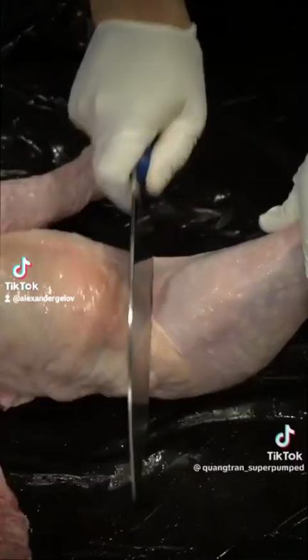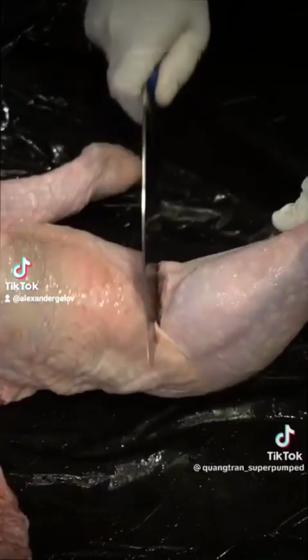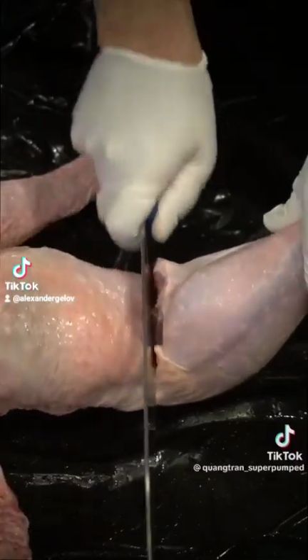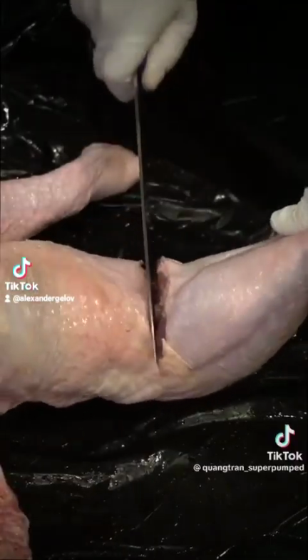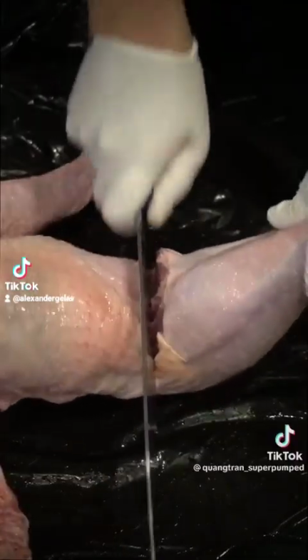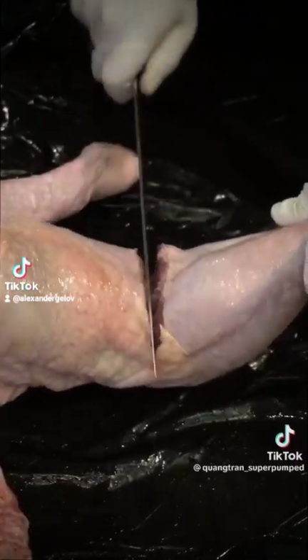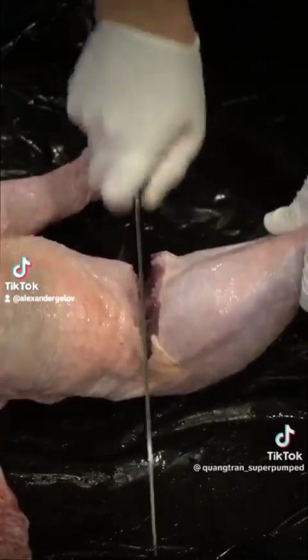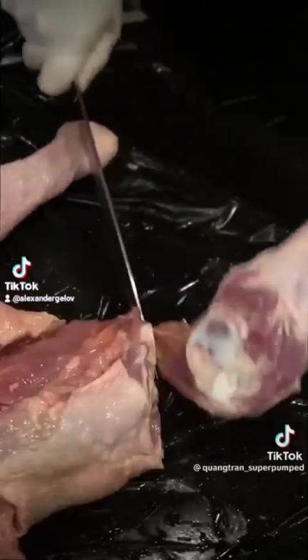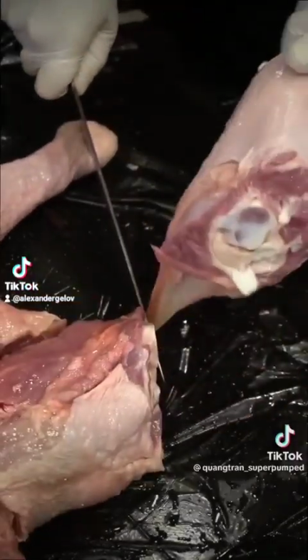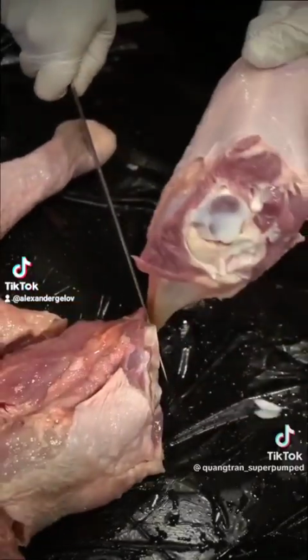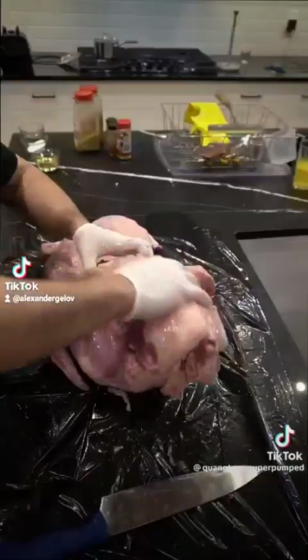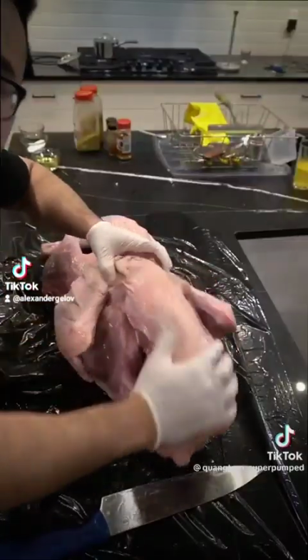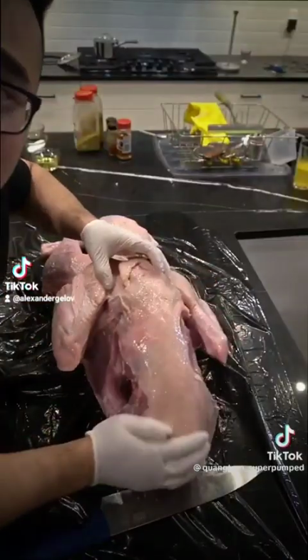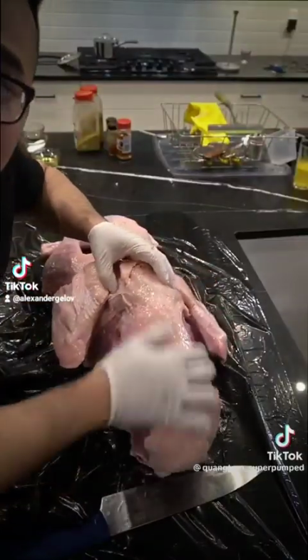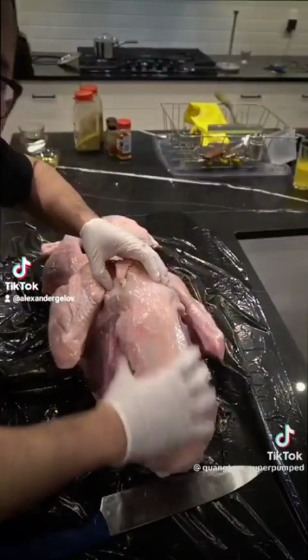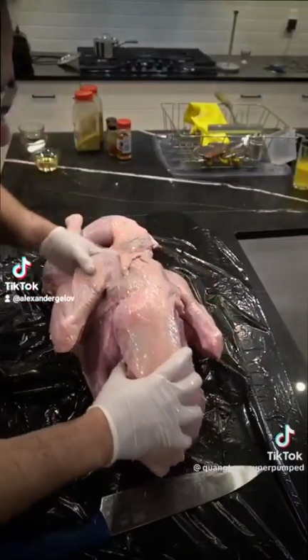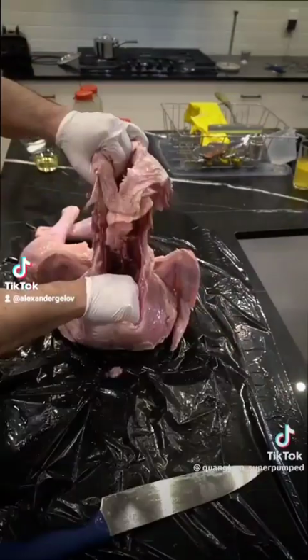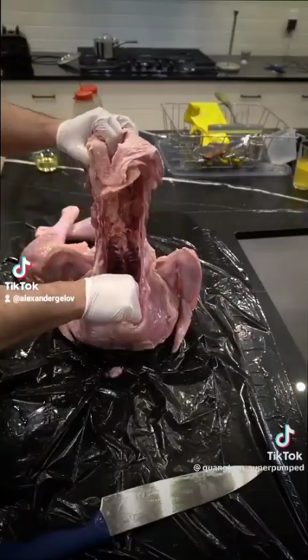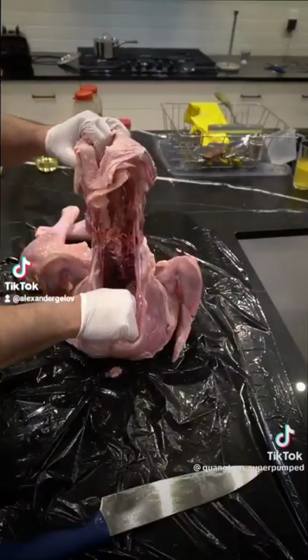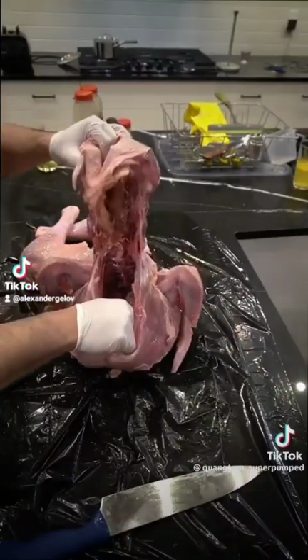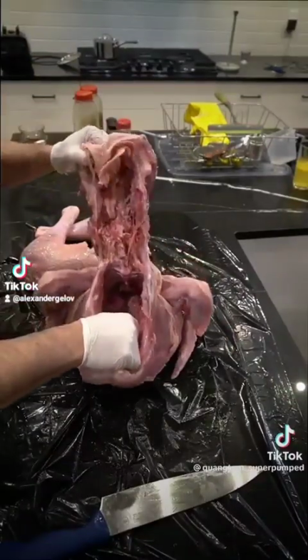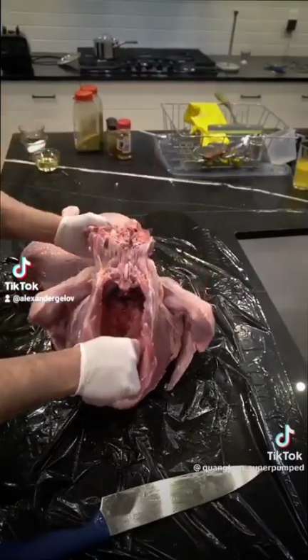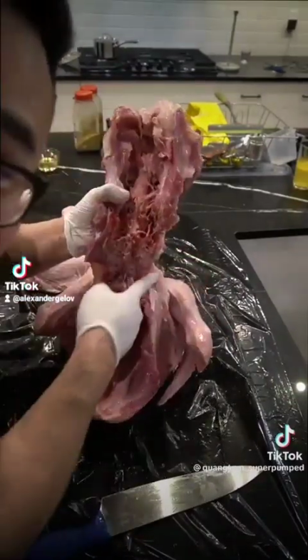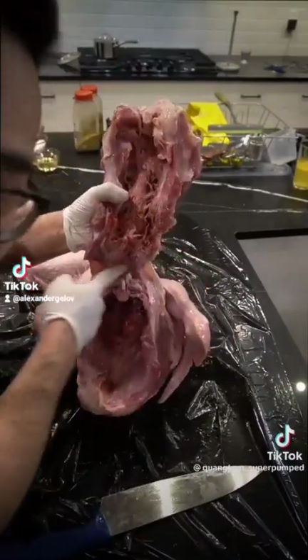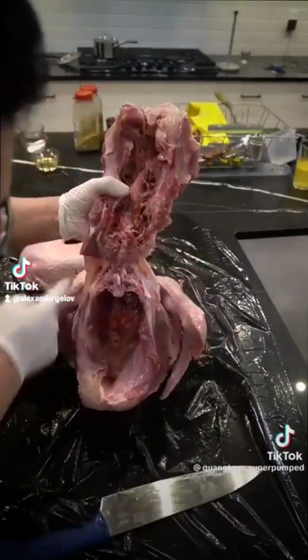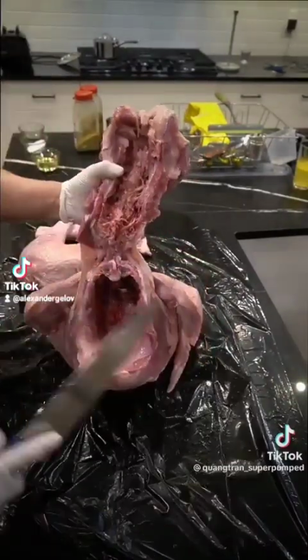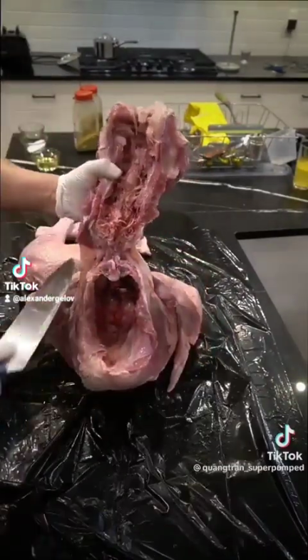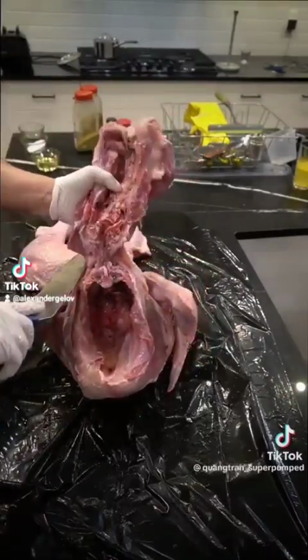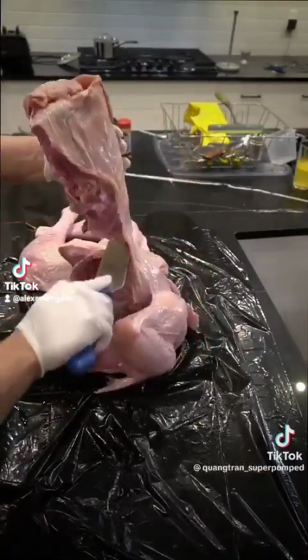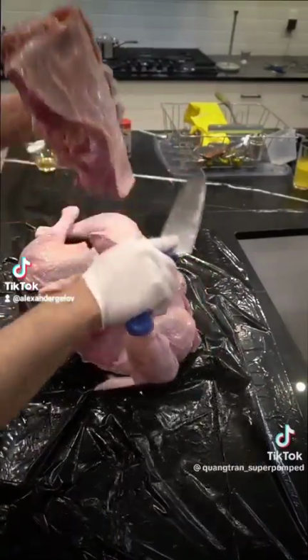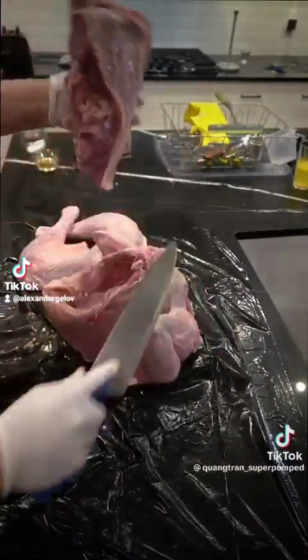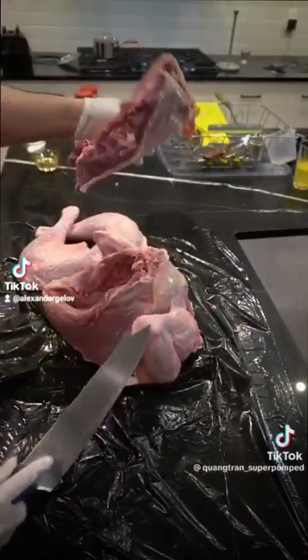Now make one slit like so. You can see the nice turkey butt here. Snap this back where you snapped it off, take your knife — it should just slide through like butter.